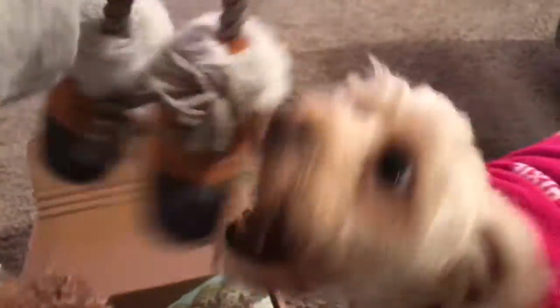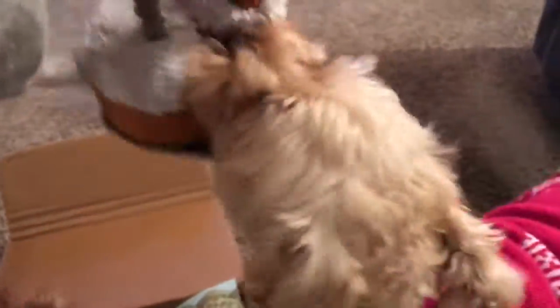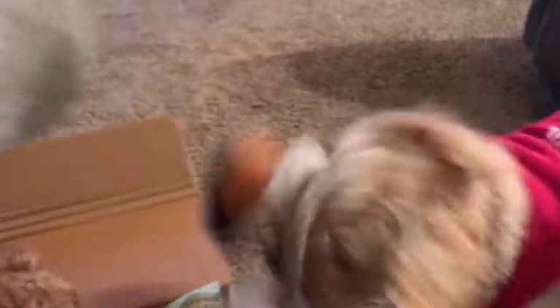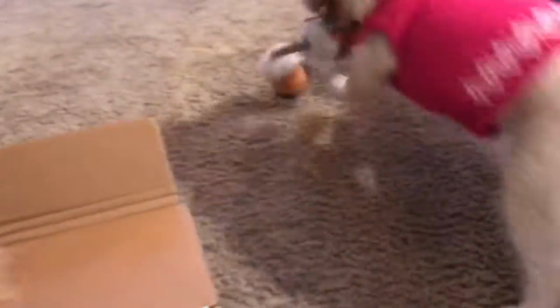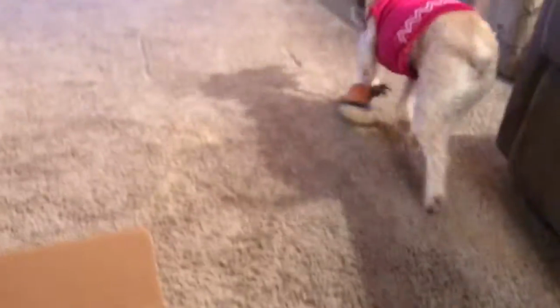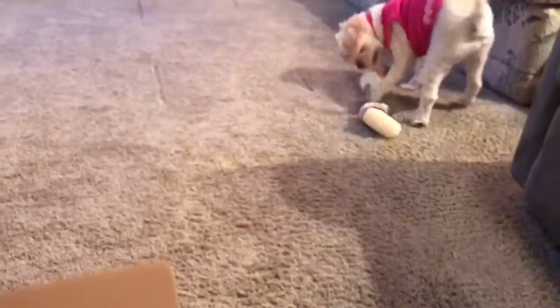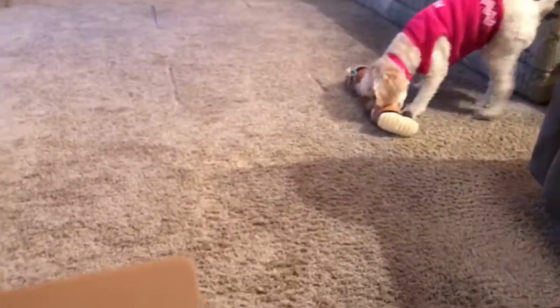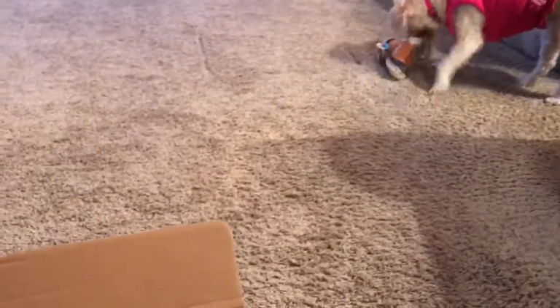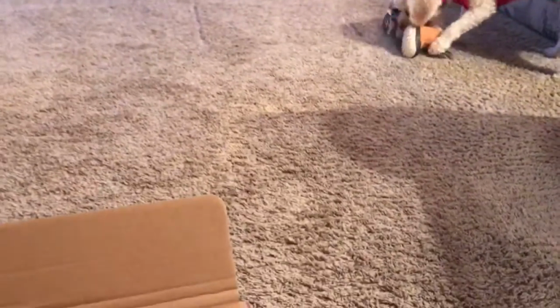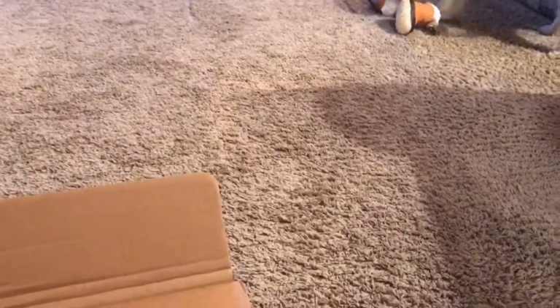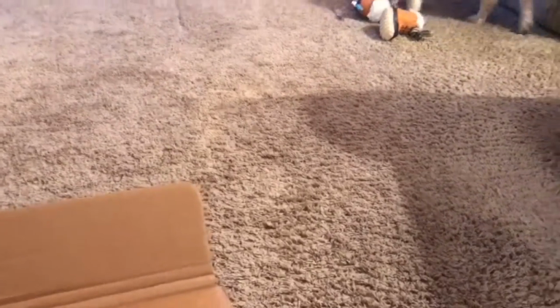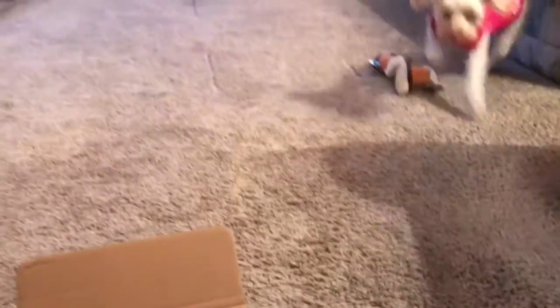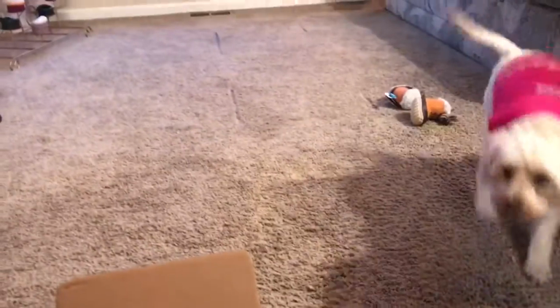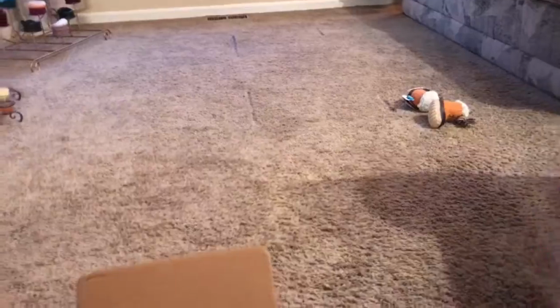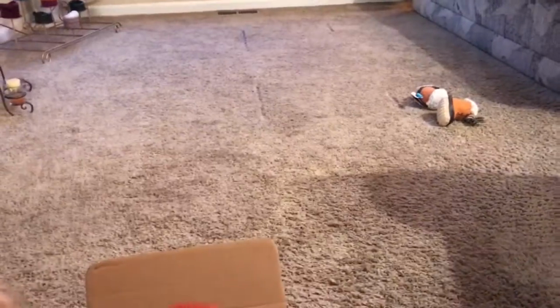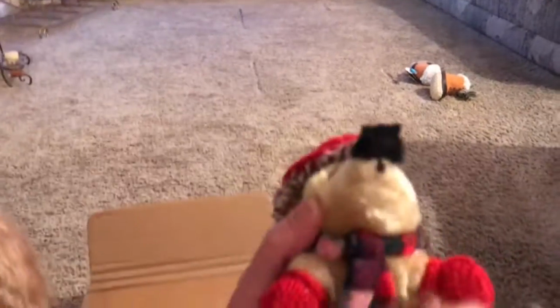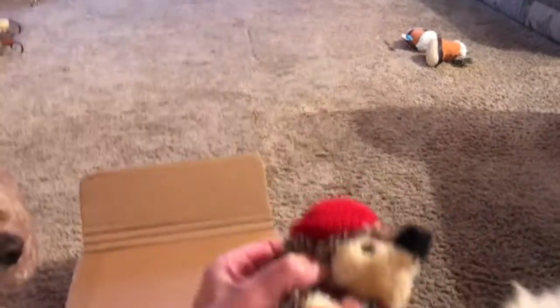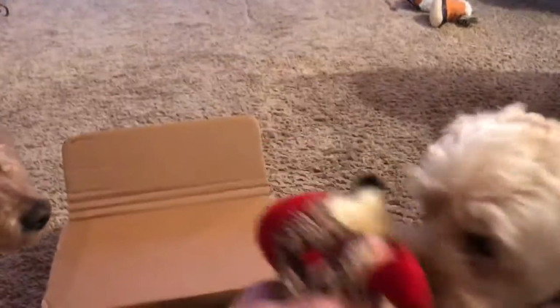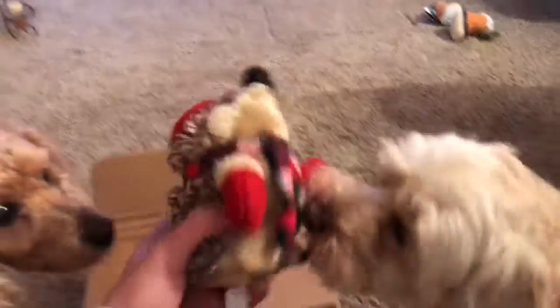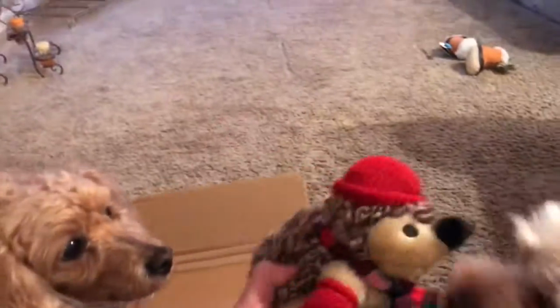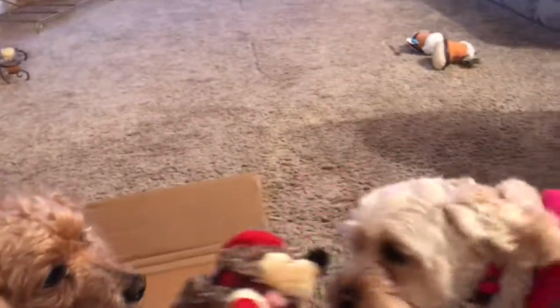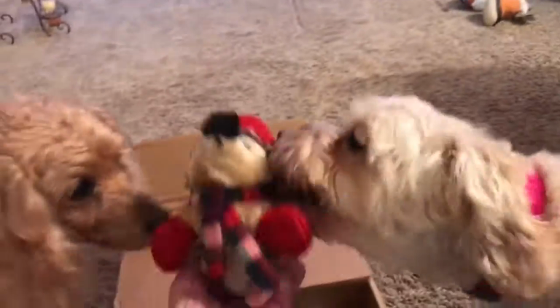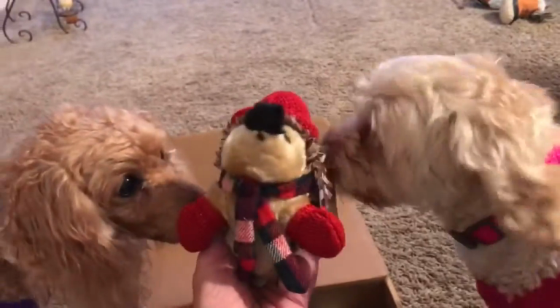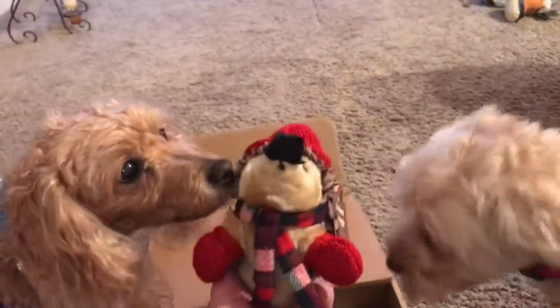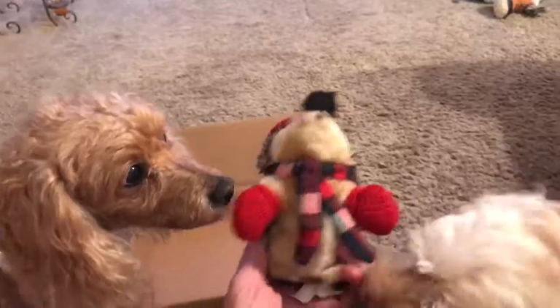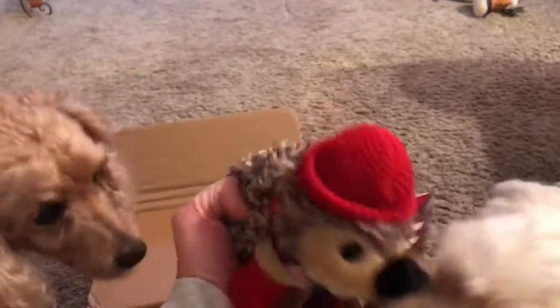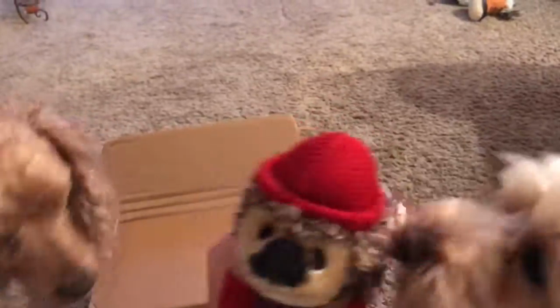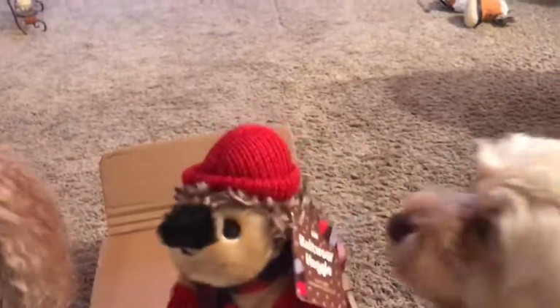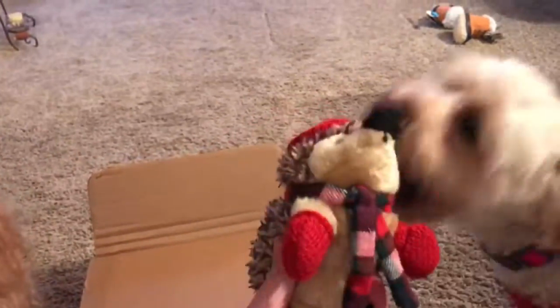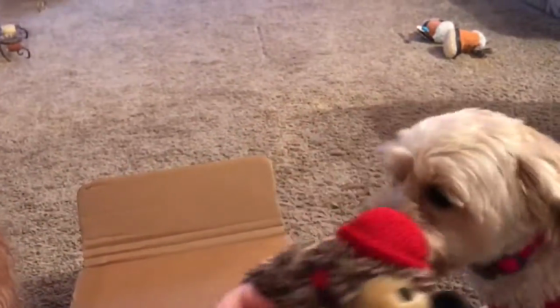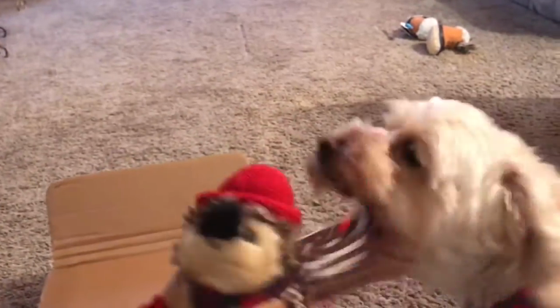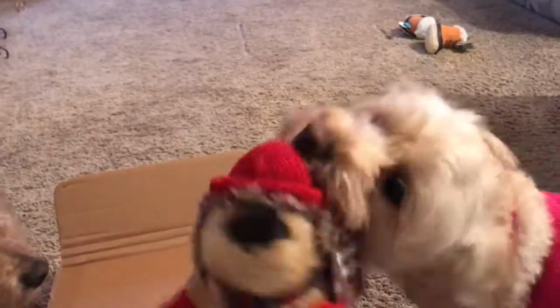Look at those cute little boots! Oh my goodness, you just take those, Pixie. But look at this — another hedgy! Oh, remember how much you love your current hedgehog, Pixie? And this is a new hedgy, a winter hedgy.